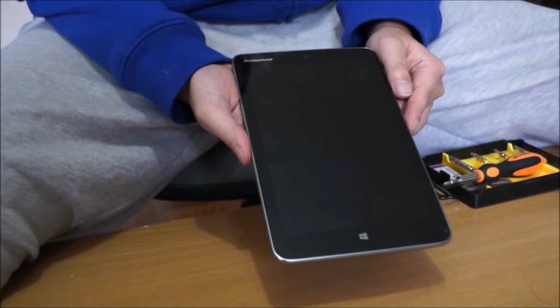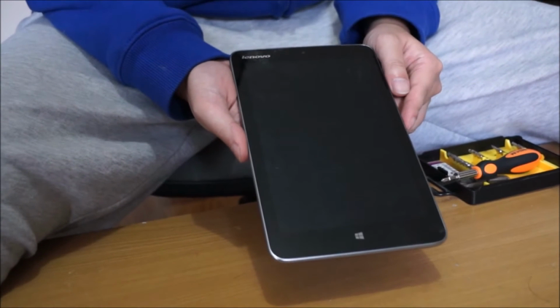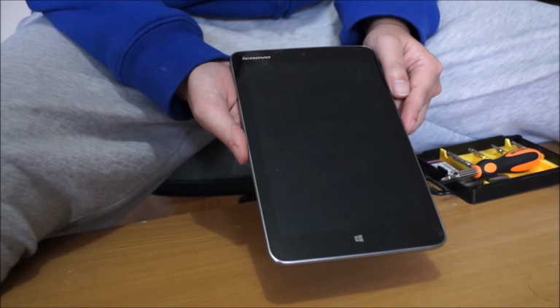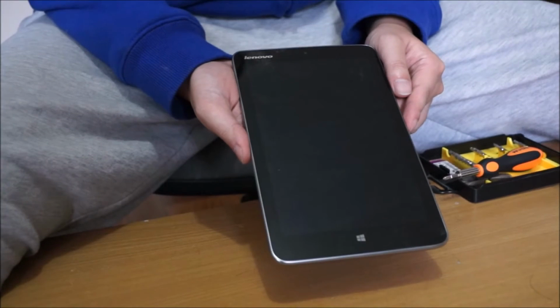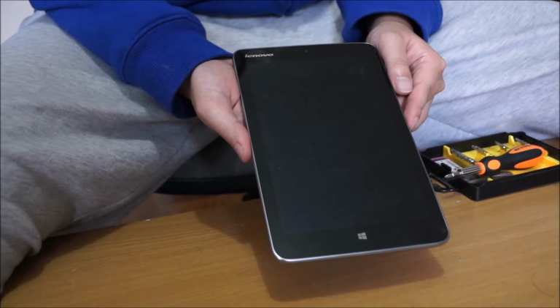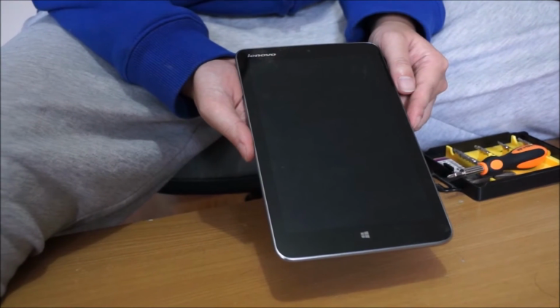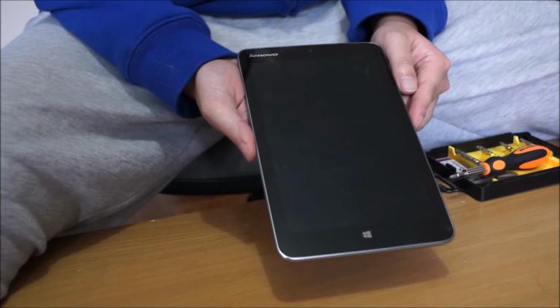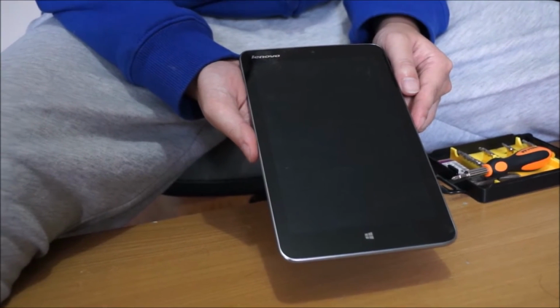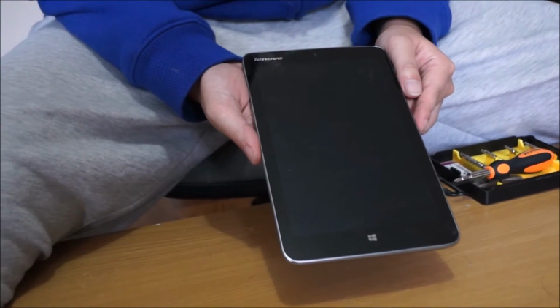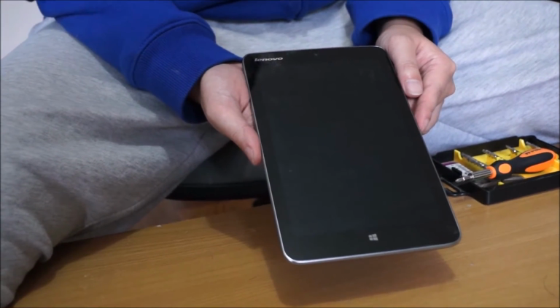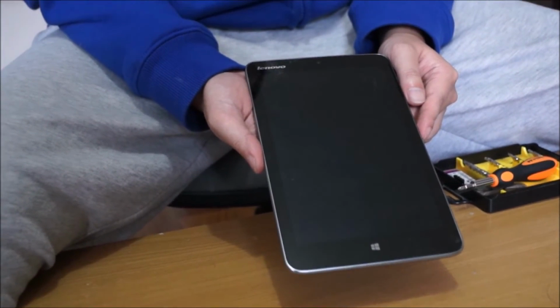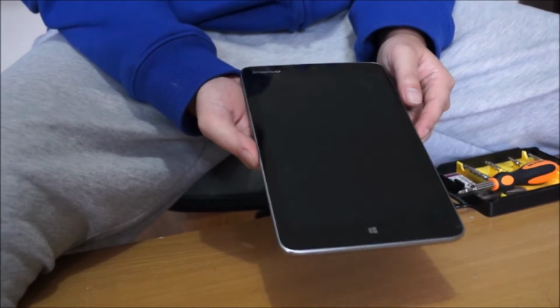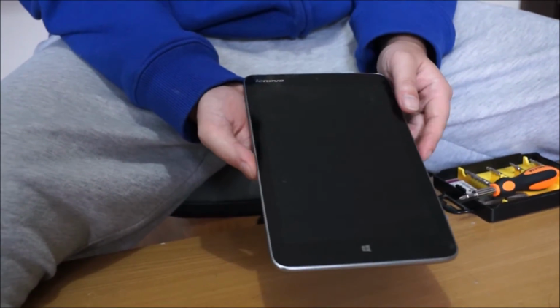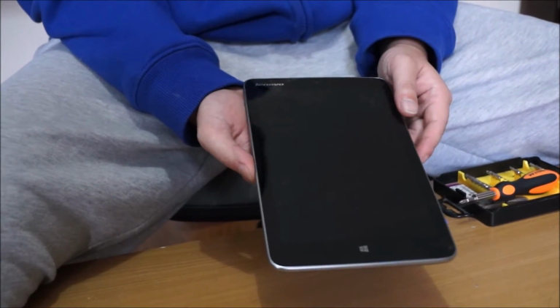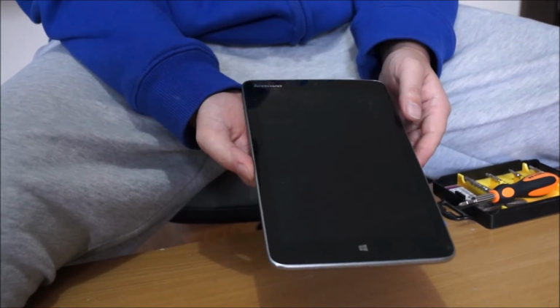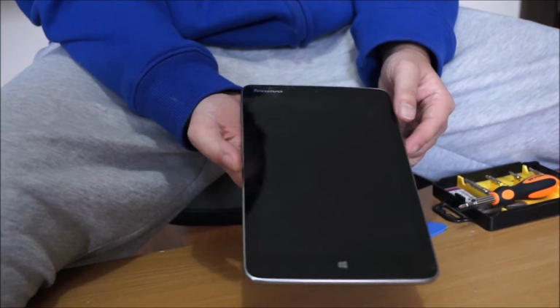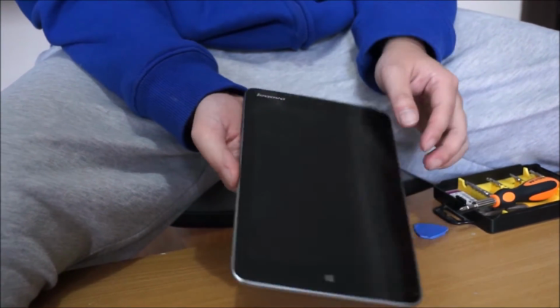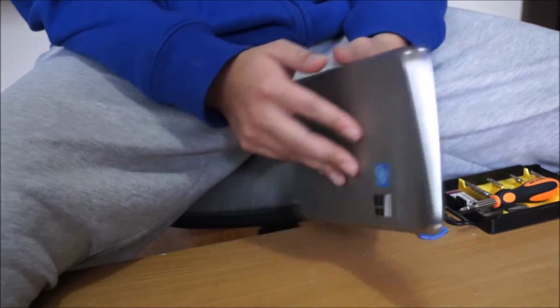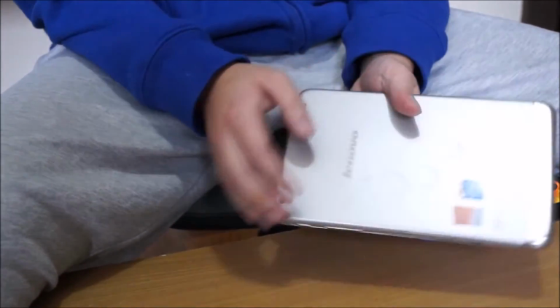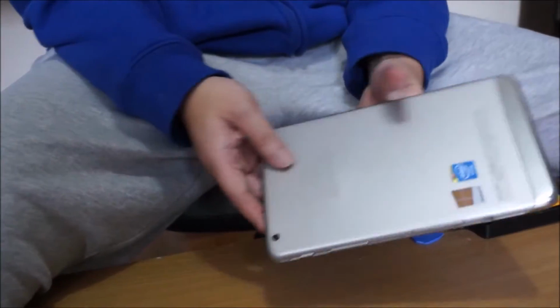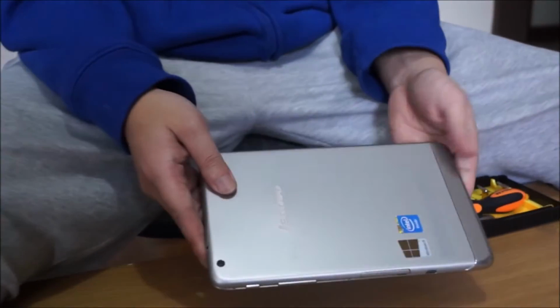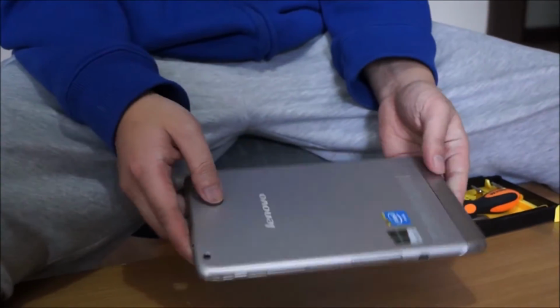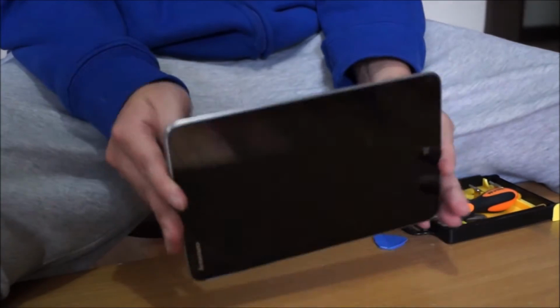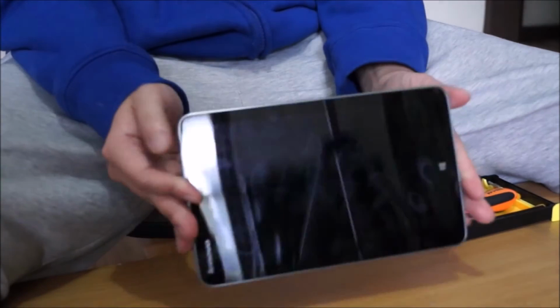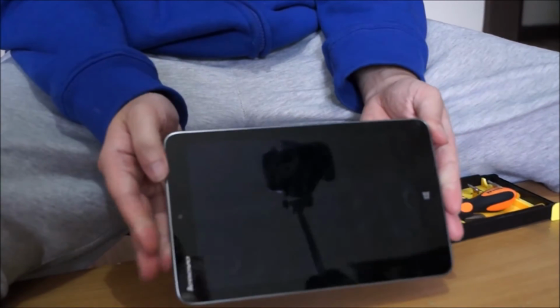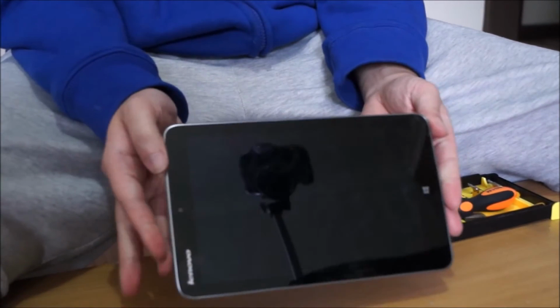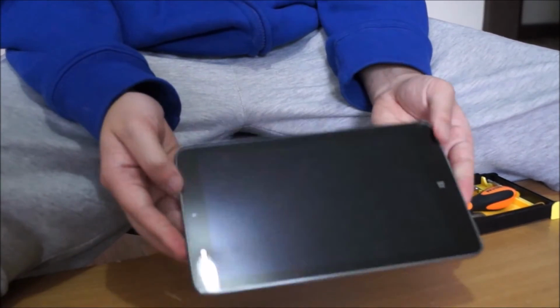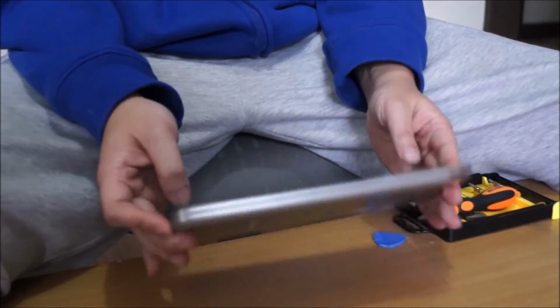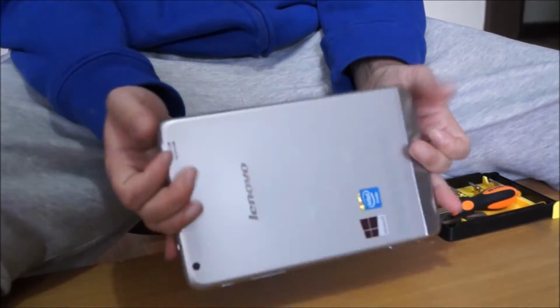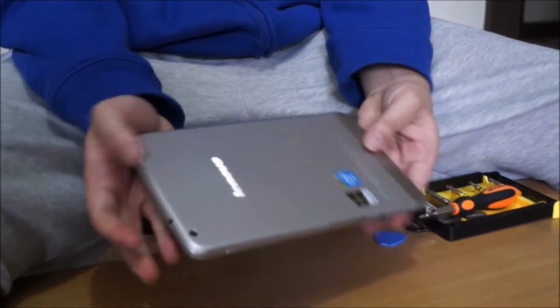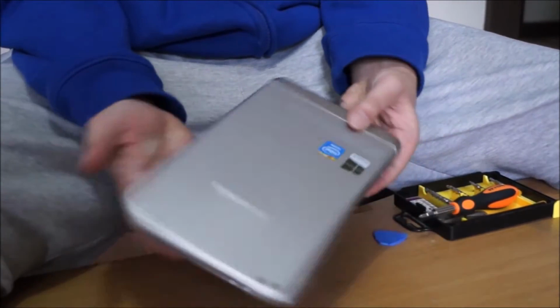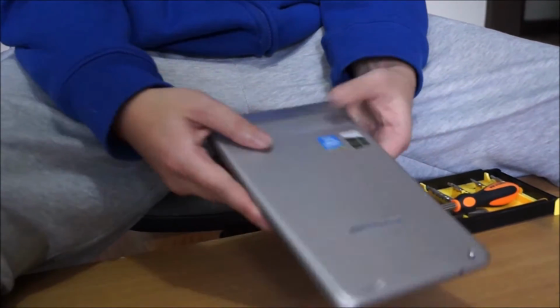Here we have a Lenovo Mix 2. We're going to open up and explore the inside, though there is not much to it and it's relatively pointless to open it up.